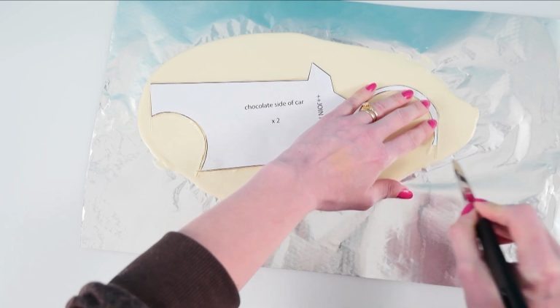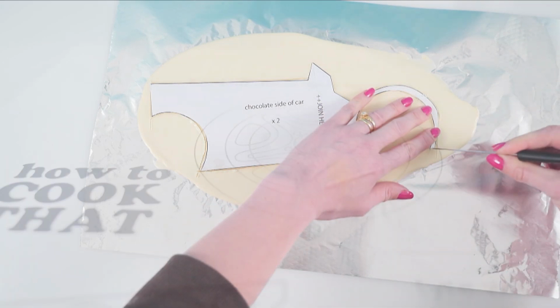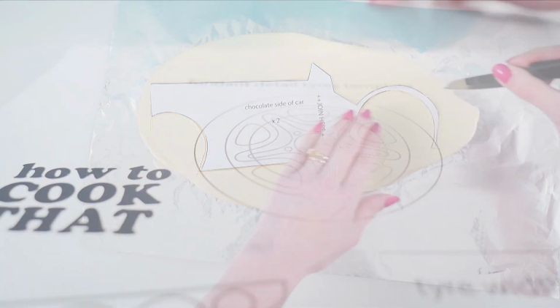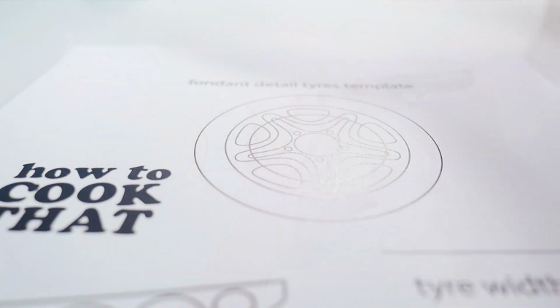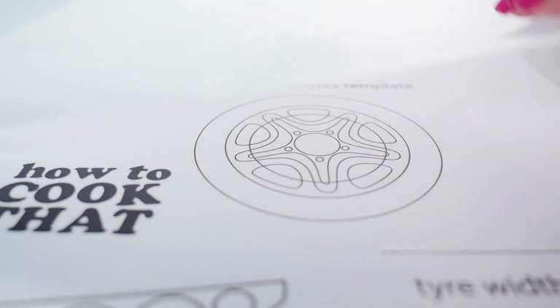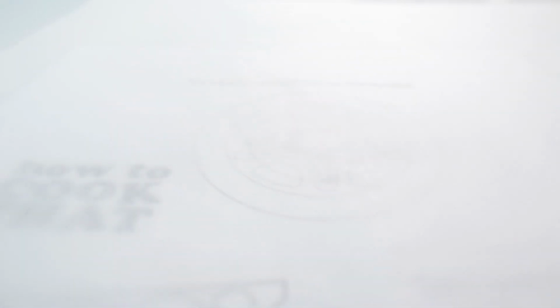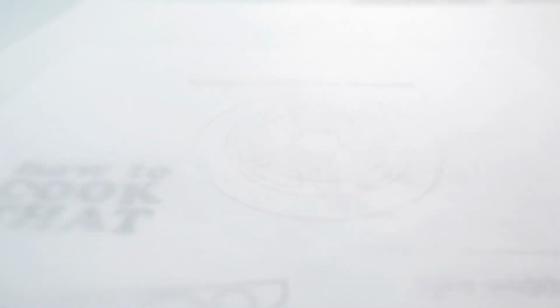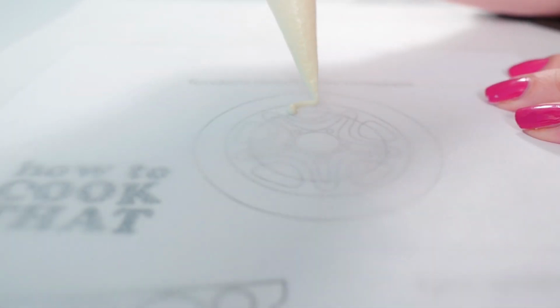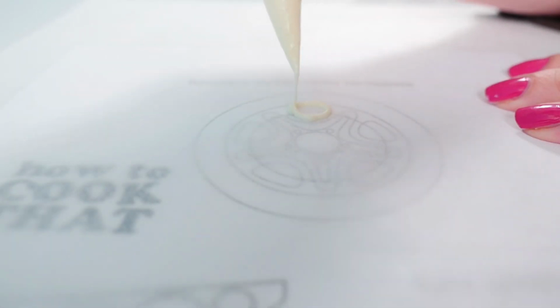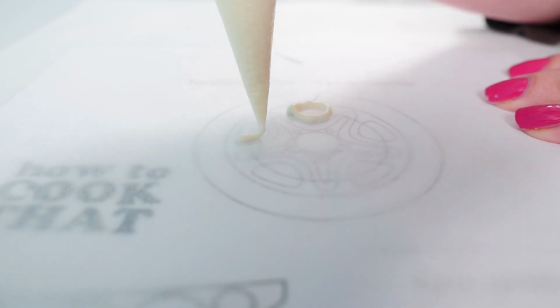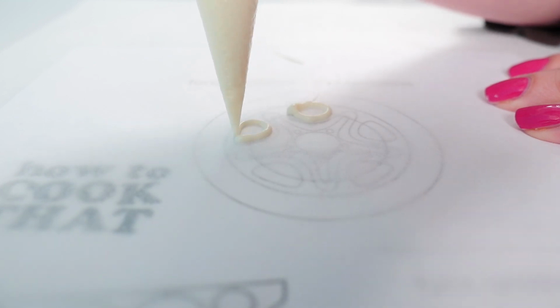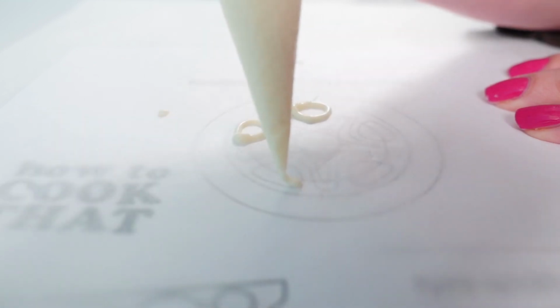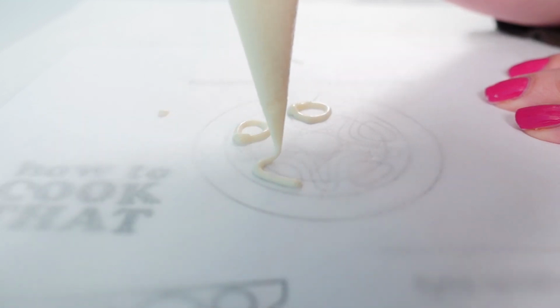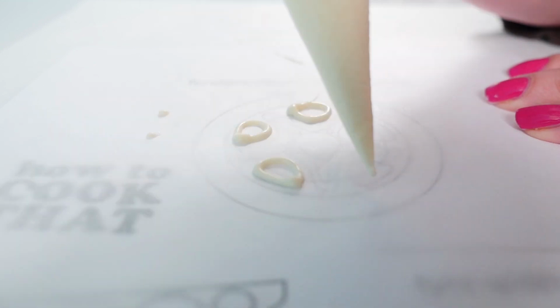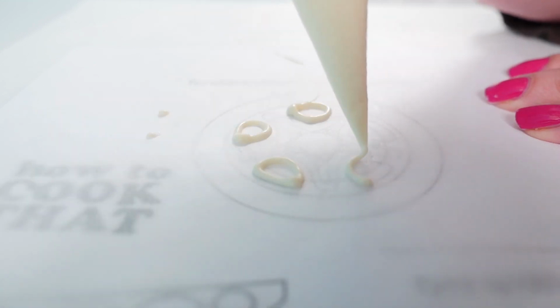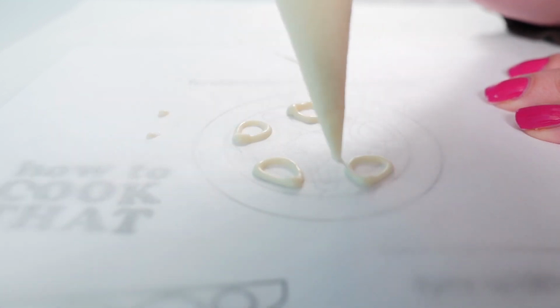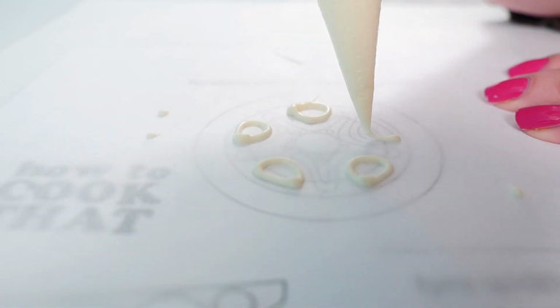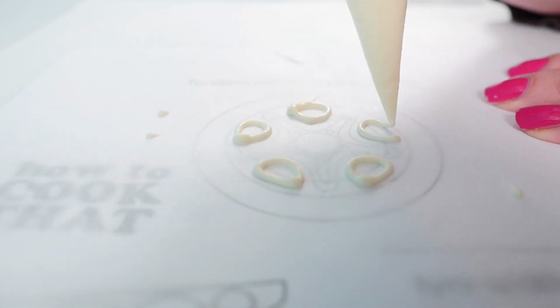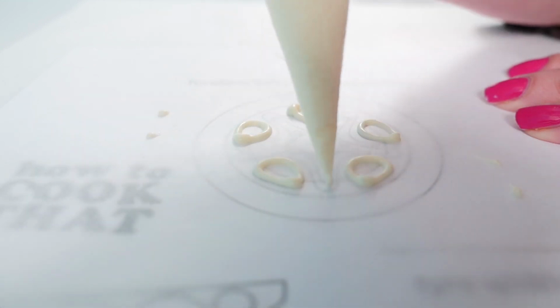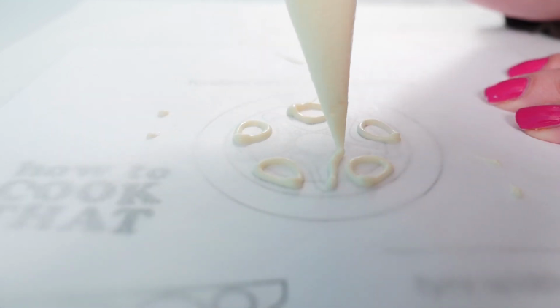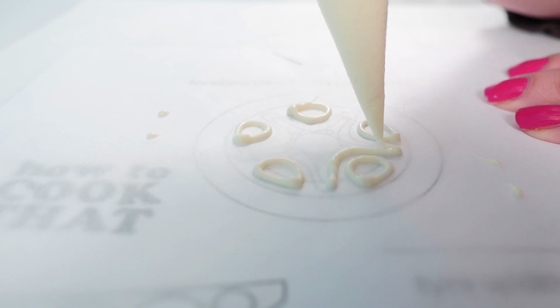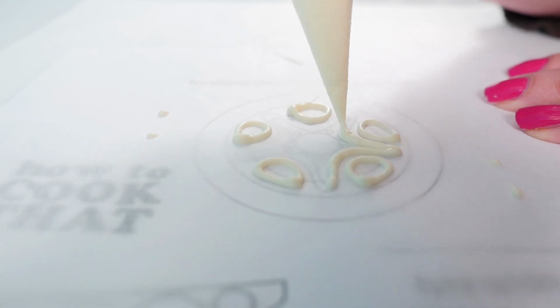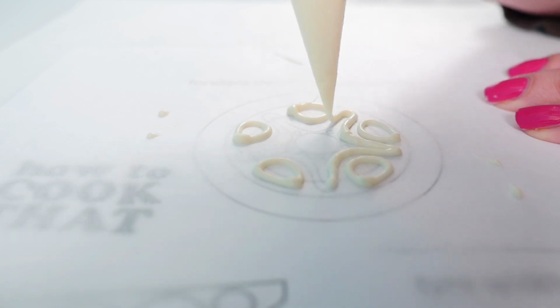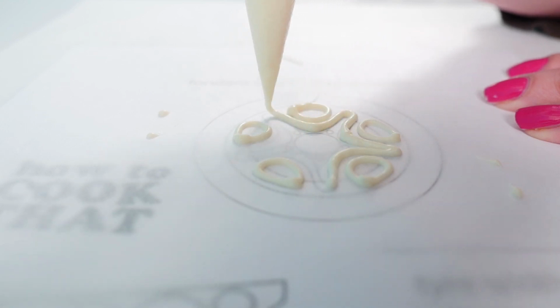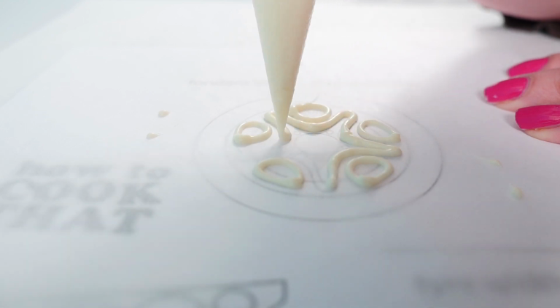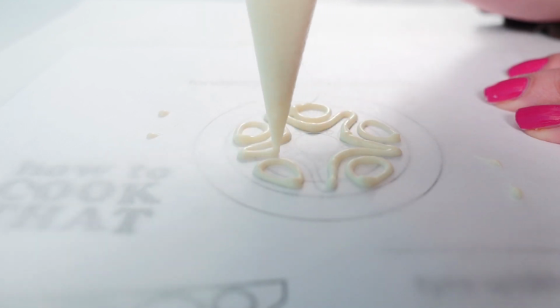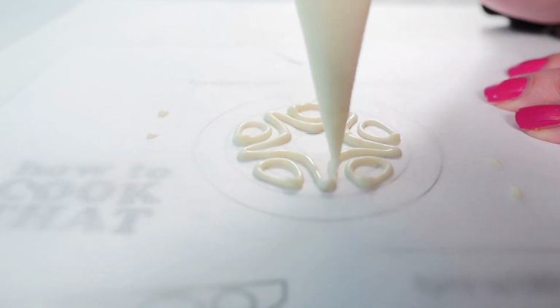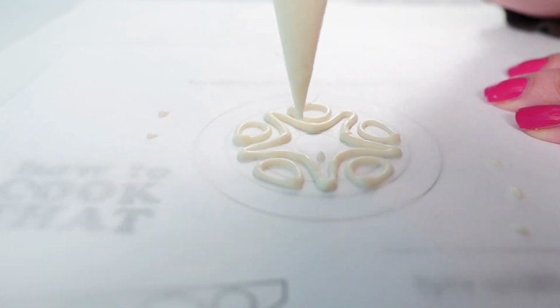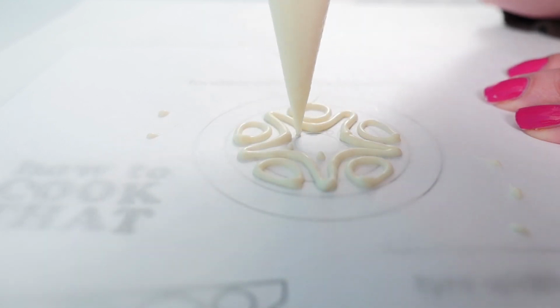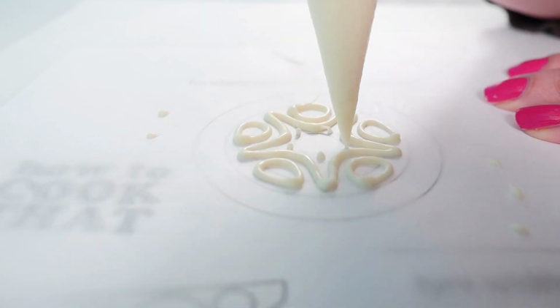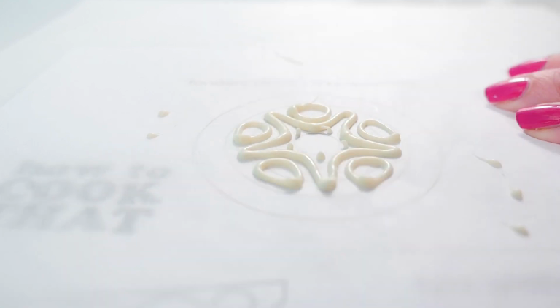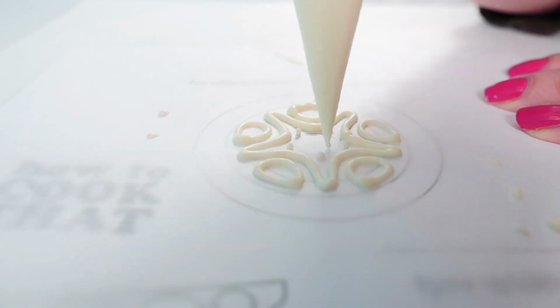Place some baking paper over the wheel template and pipe the shapes that you can see on the wheel — you will of course need to do four of these. When I'm doing this sort of thing I actually like to do five or six so that I can choose the four best ones.